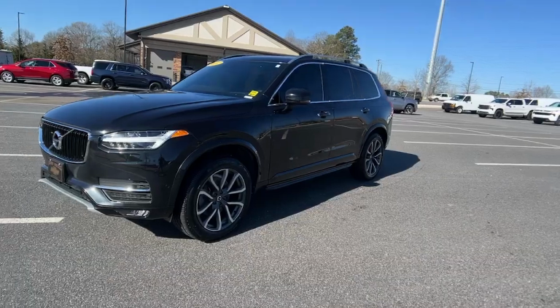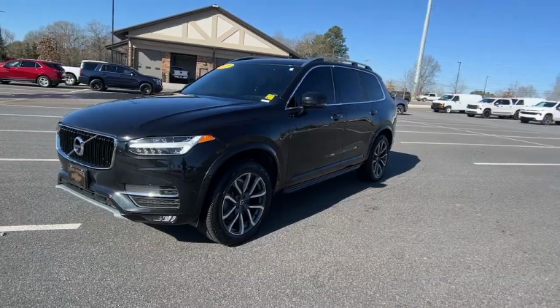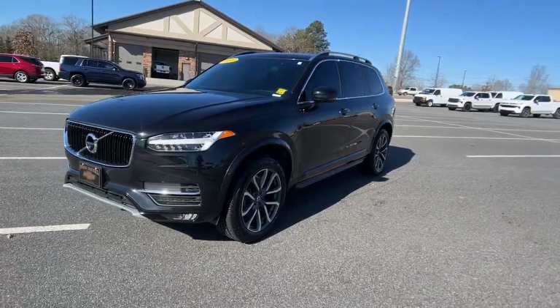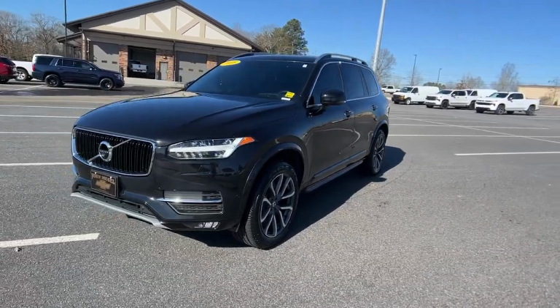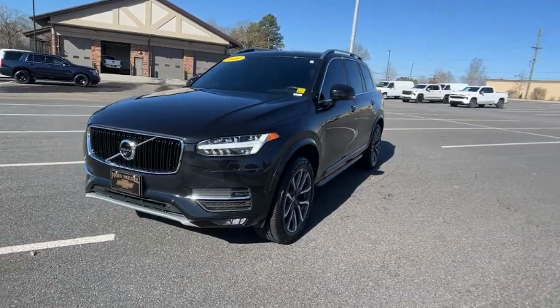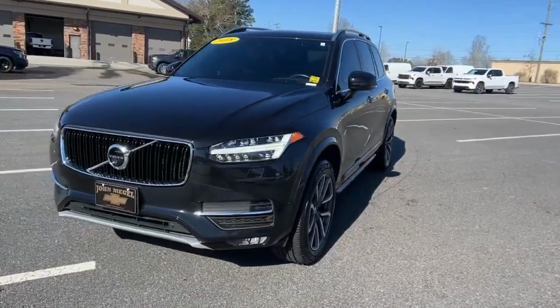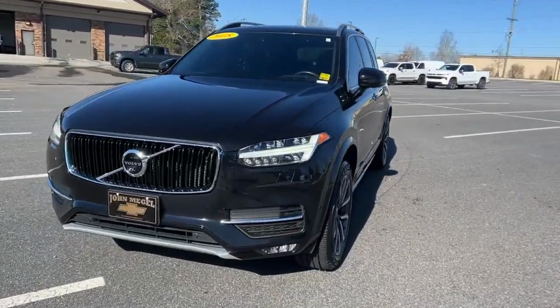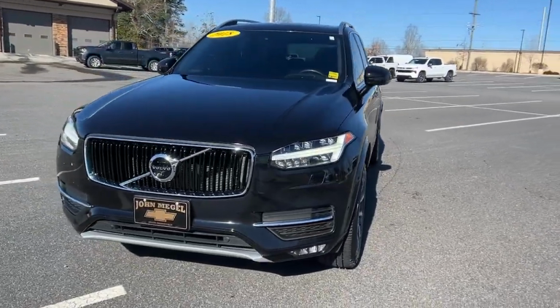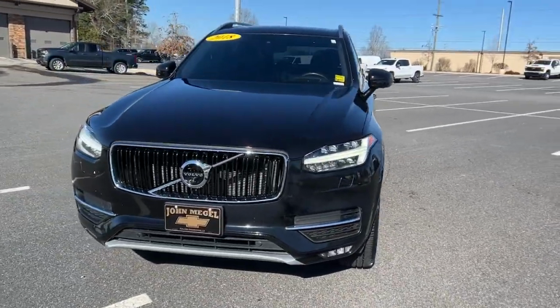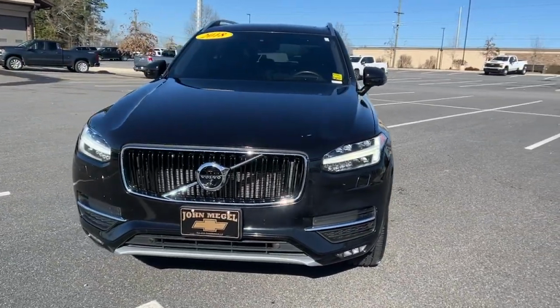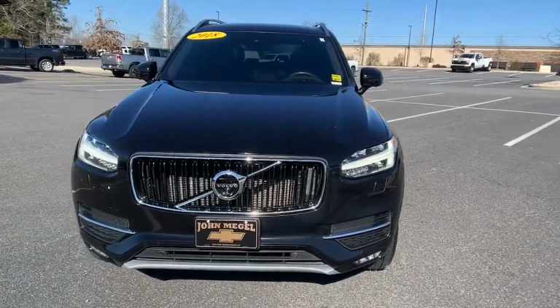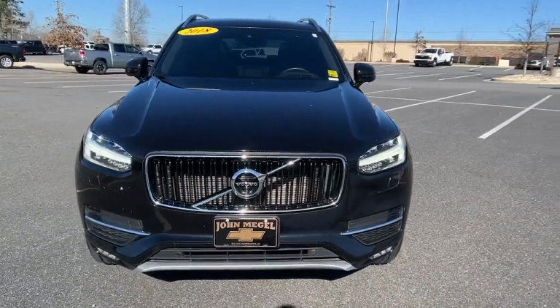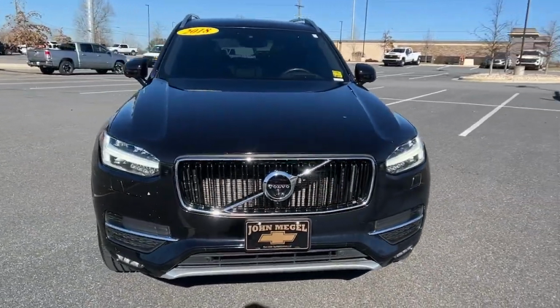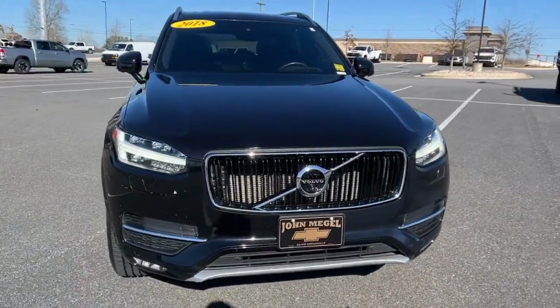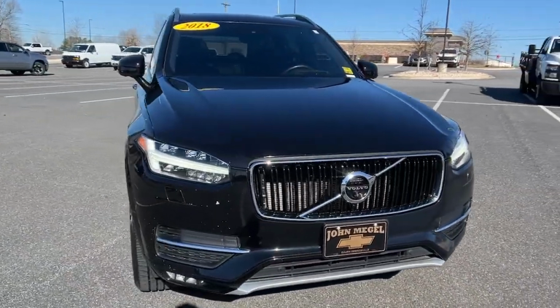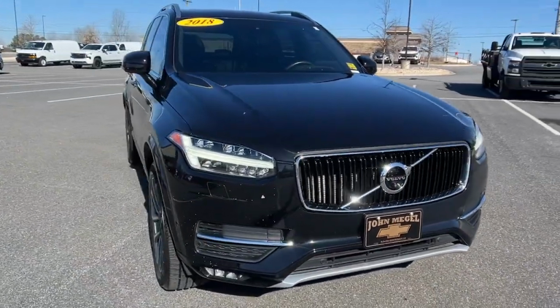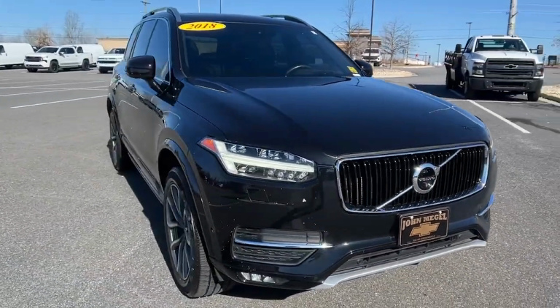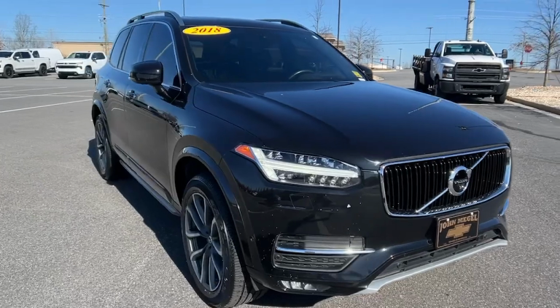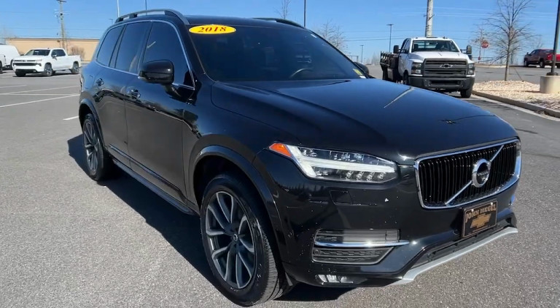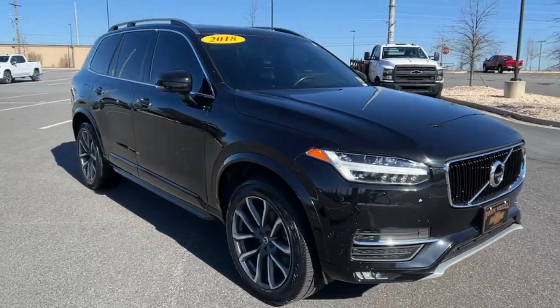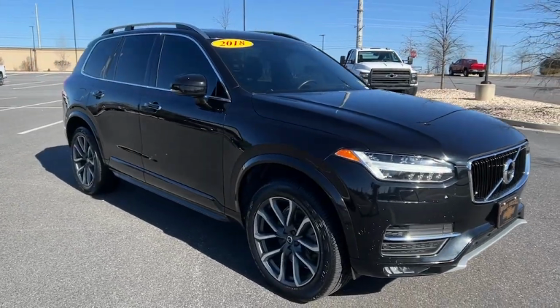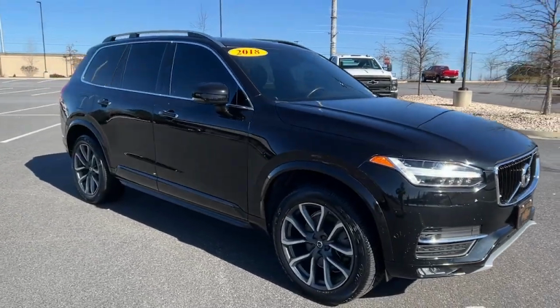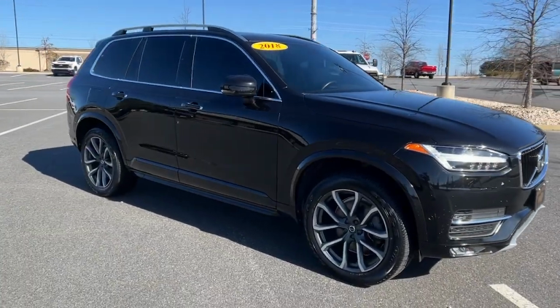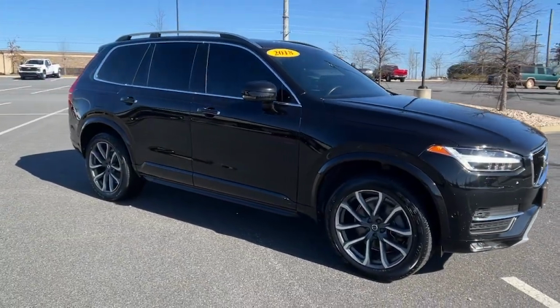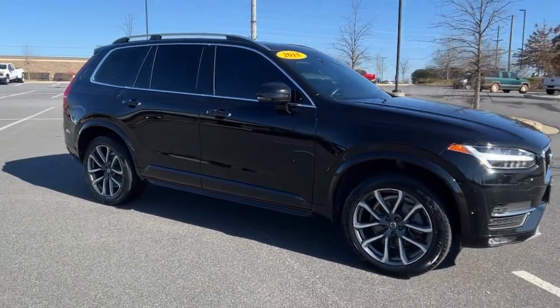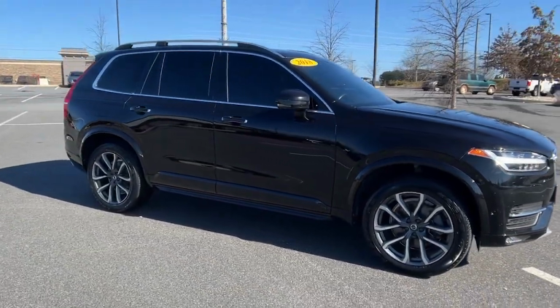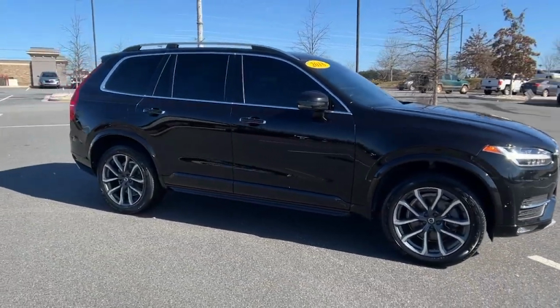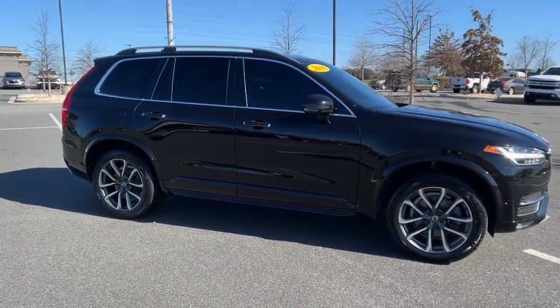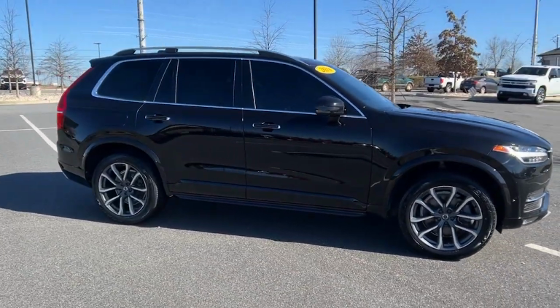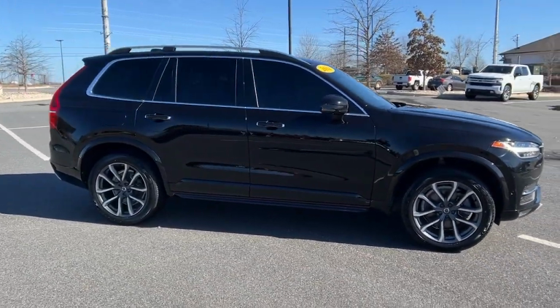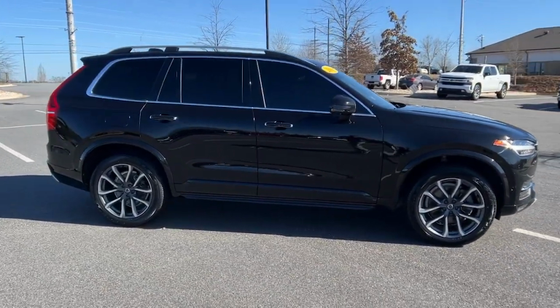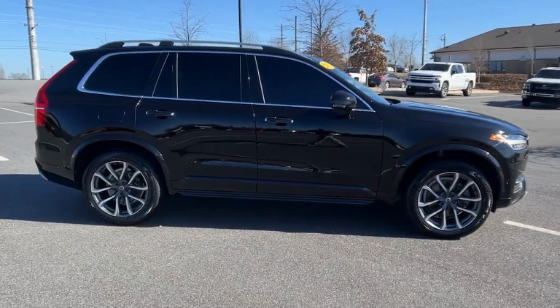Here is a wonderful 2018 Volvo XC90. With less than 90,000 miles on the odometer, this vehicle provides excellent value.